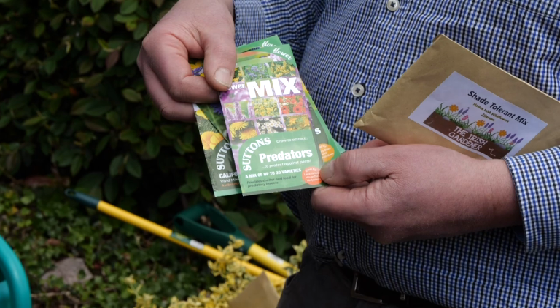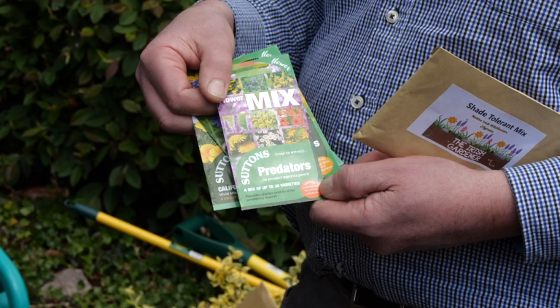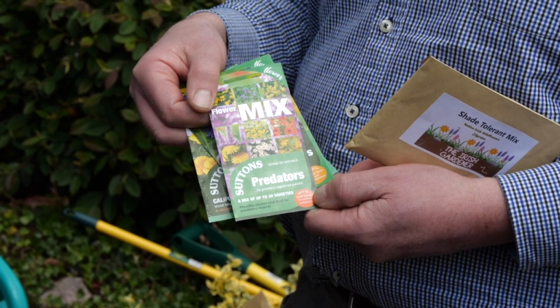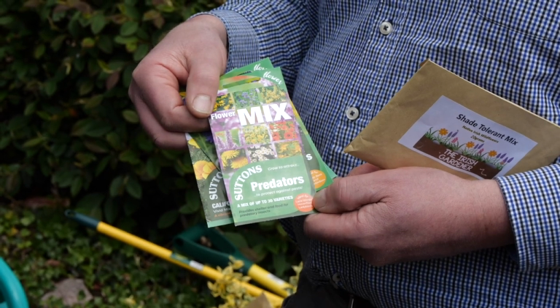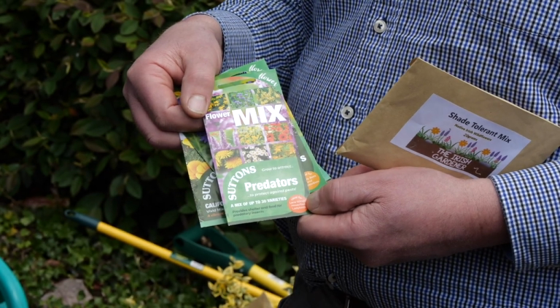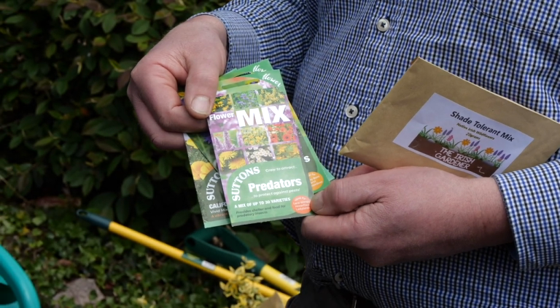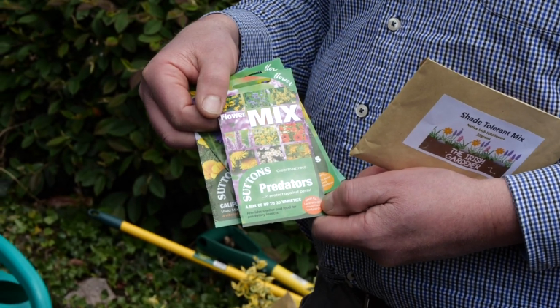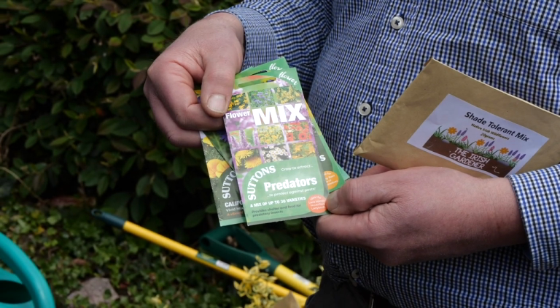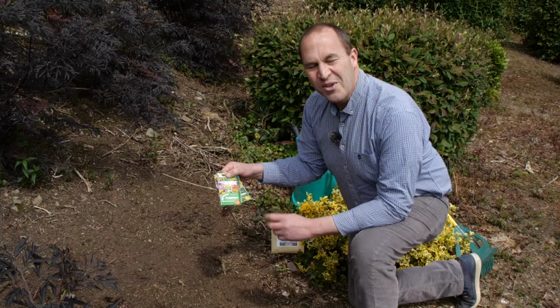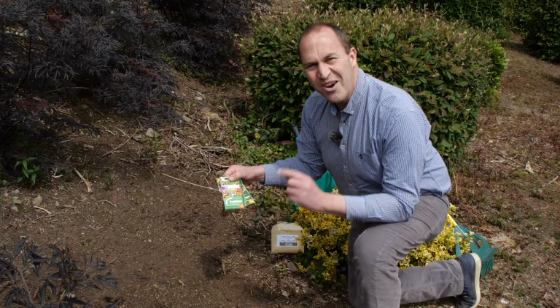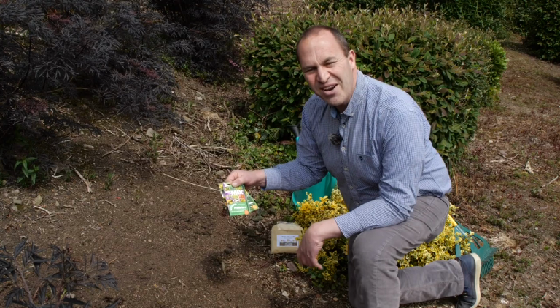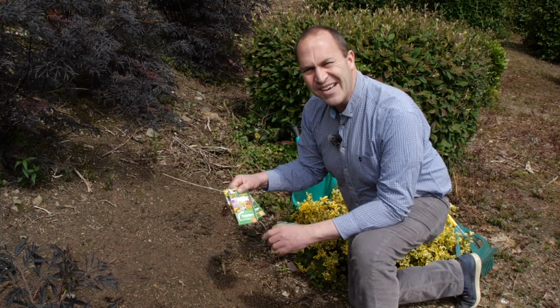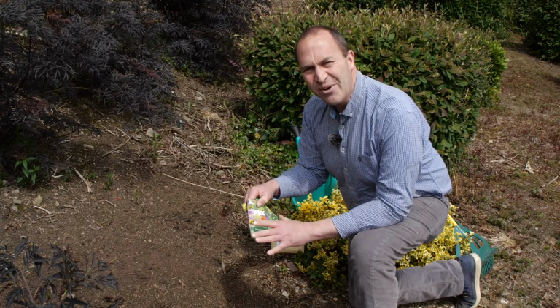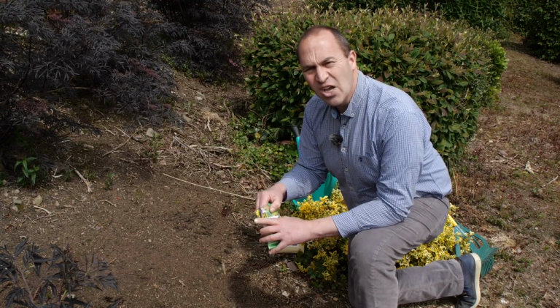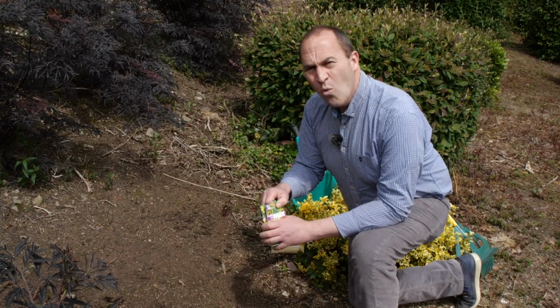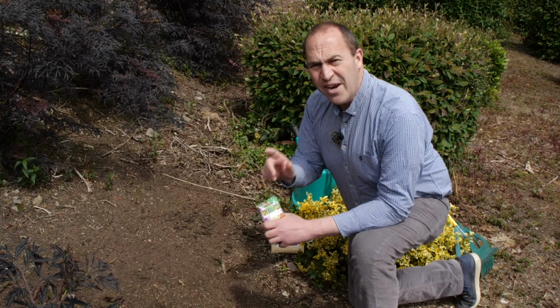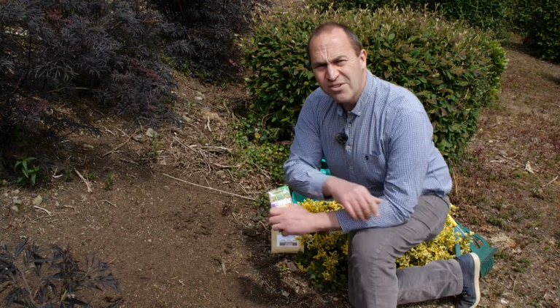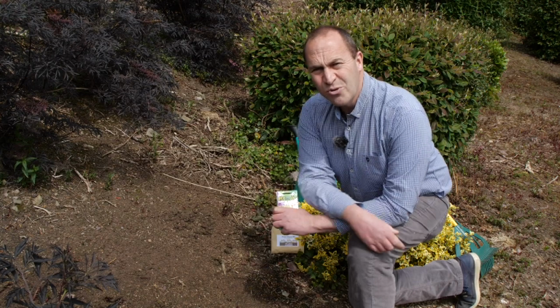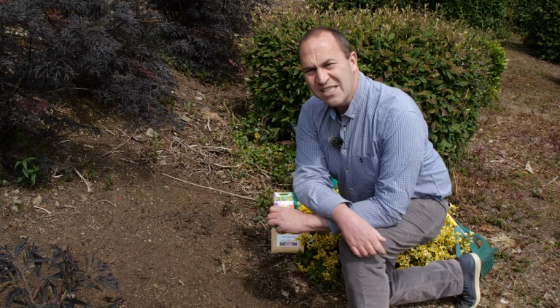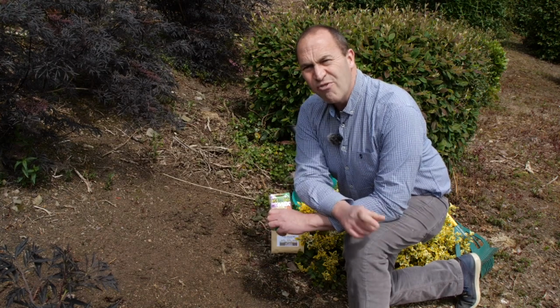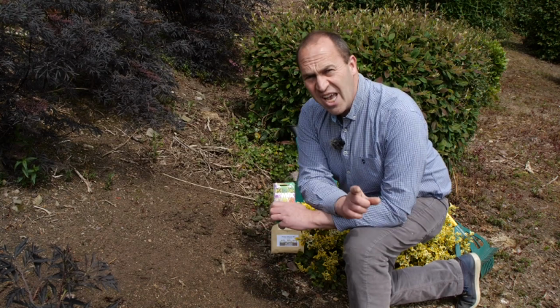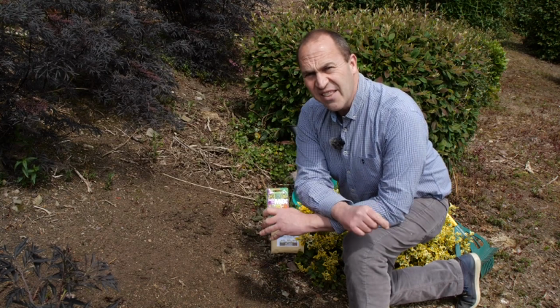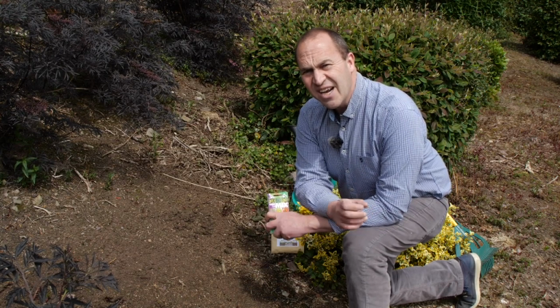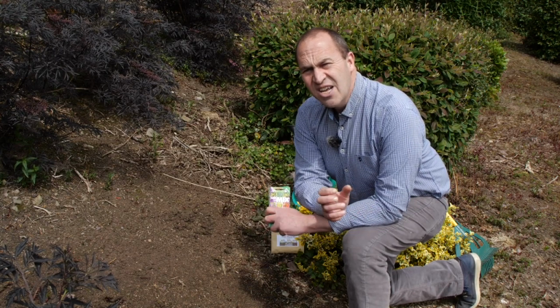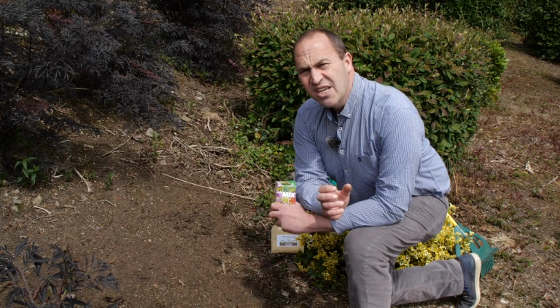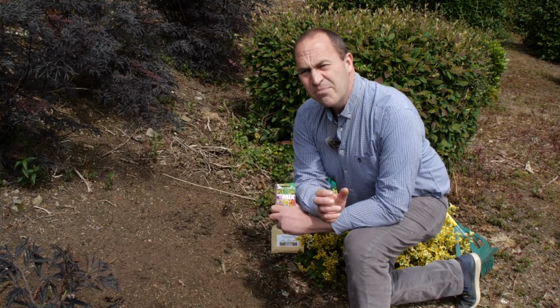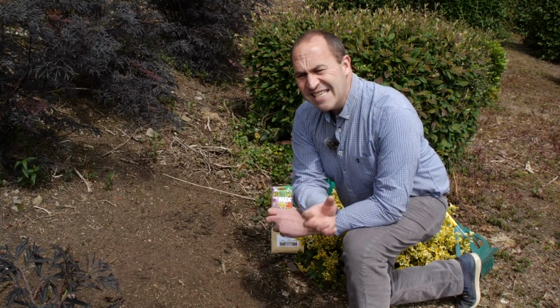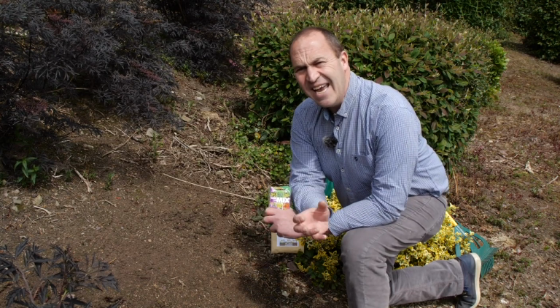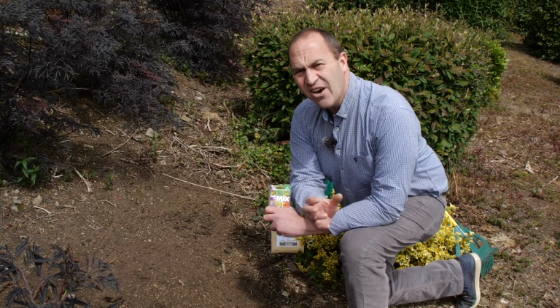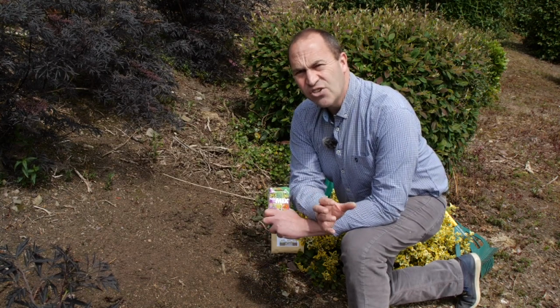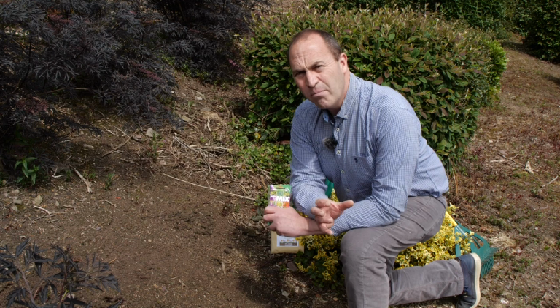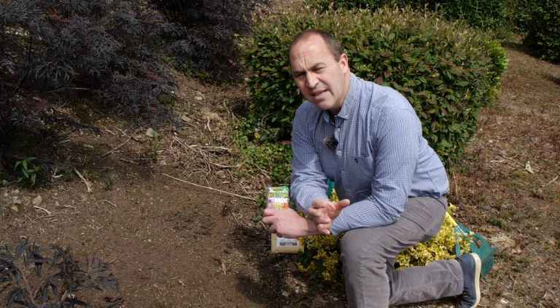They also do a packet of seeds for predators. What are predators? Well, predators are those things that we rely on in the garden to maintain our natural balance.